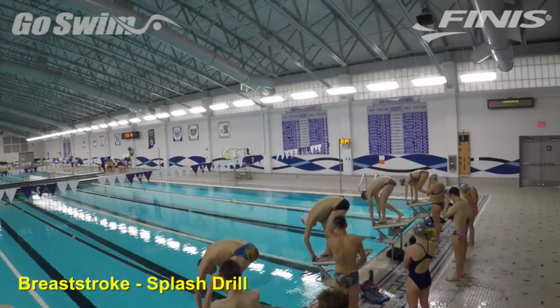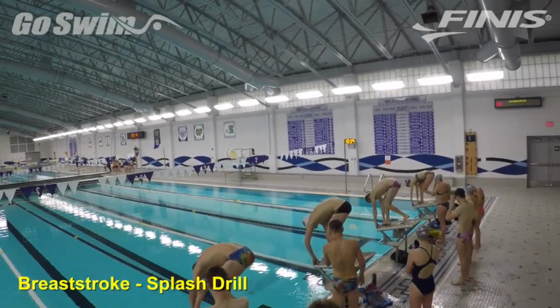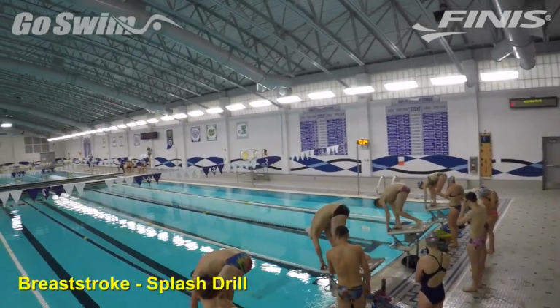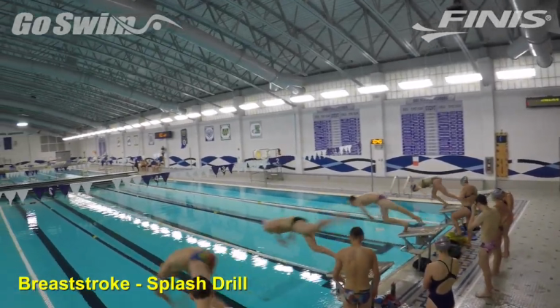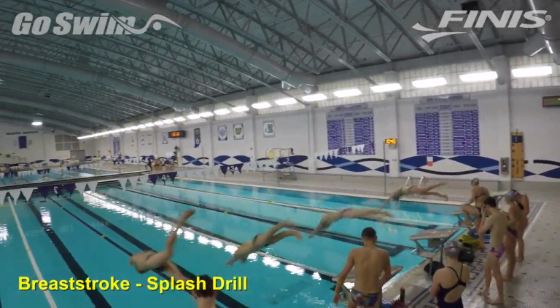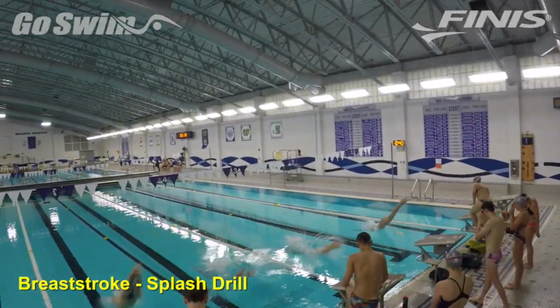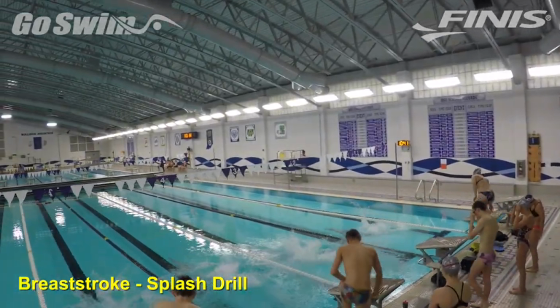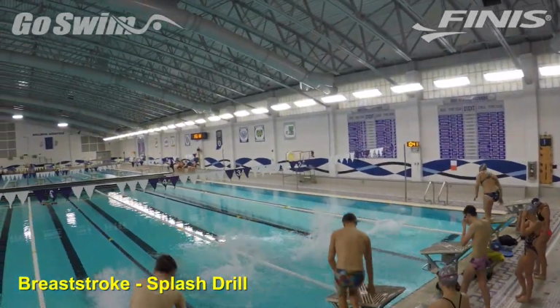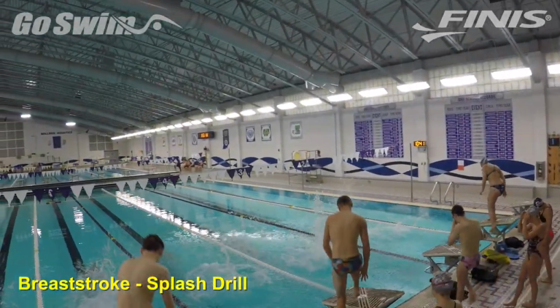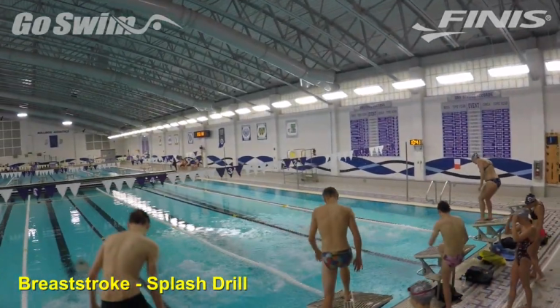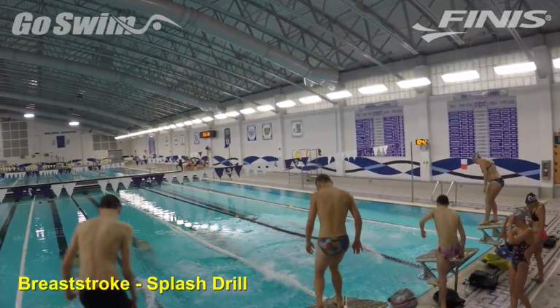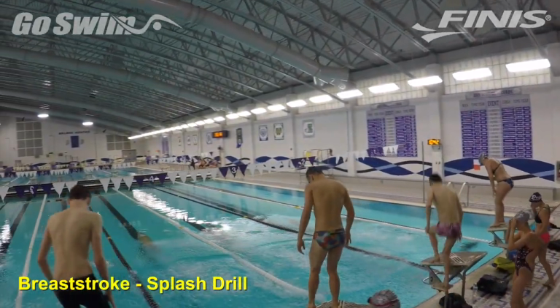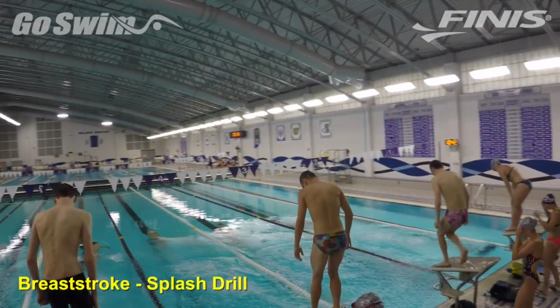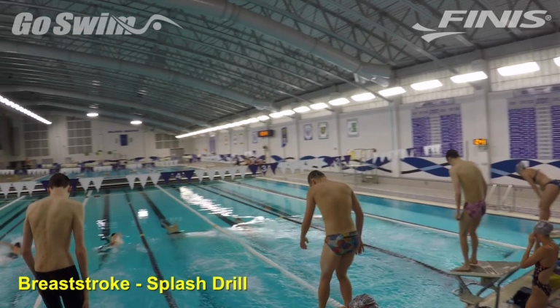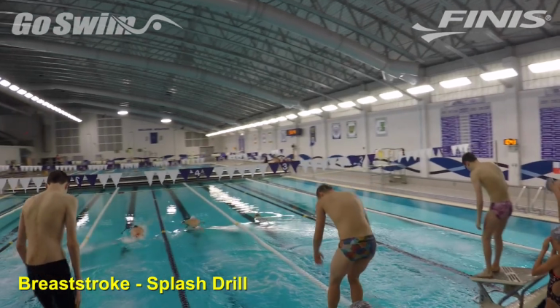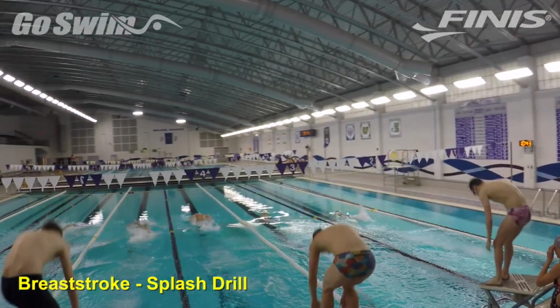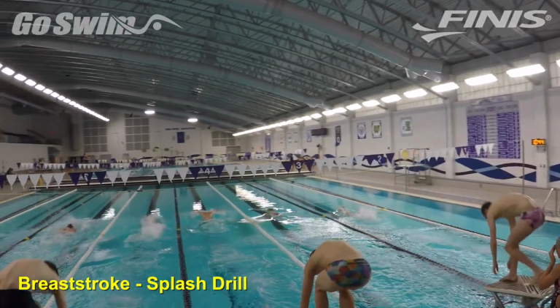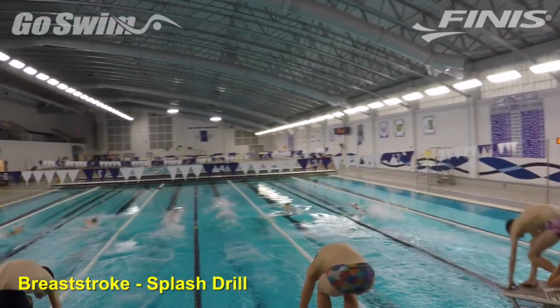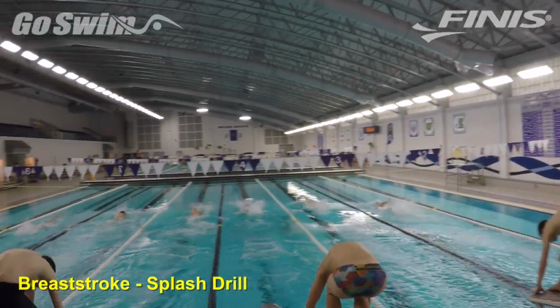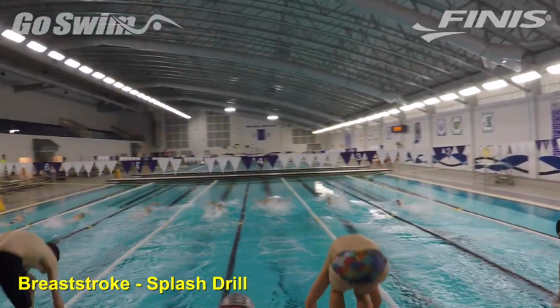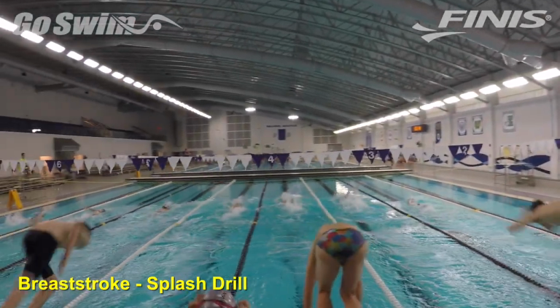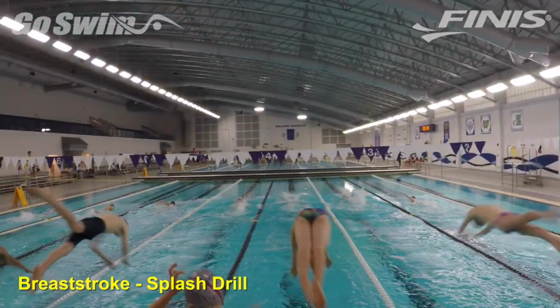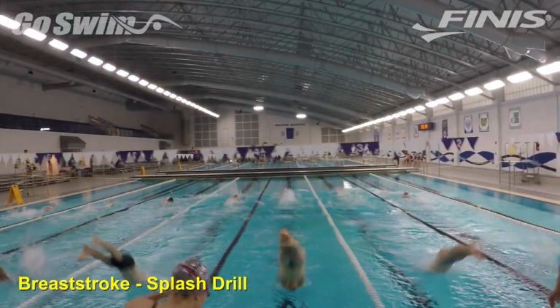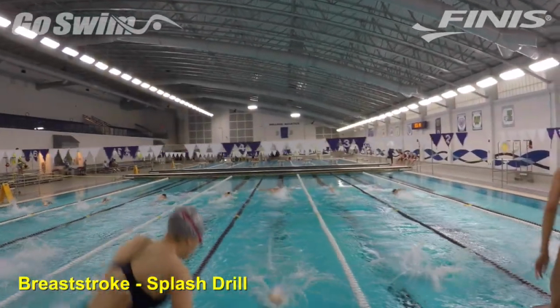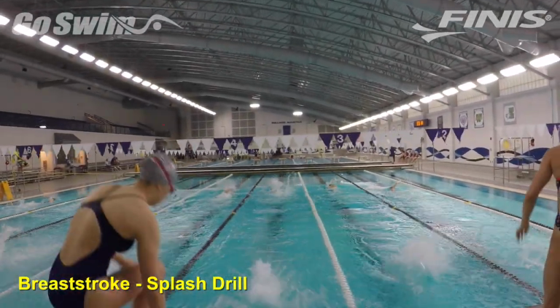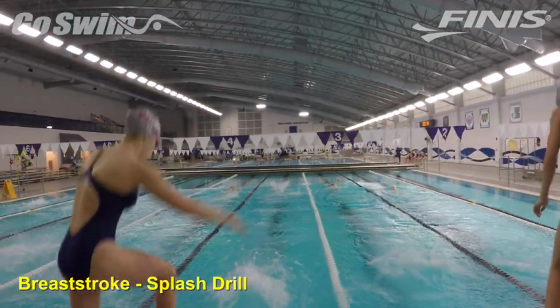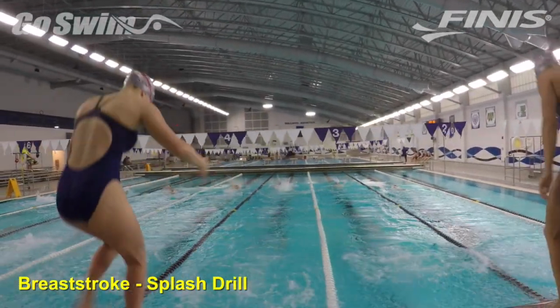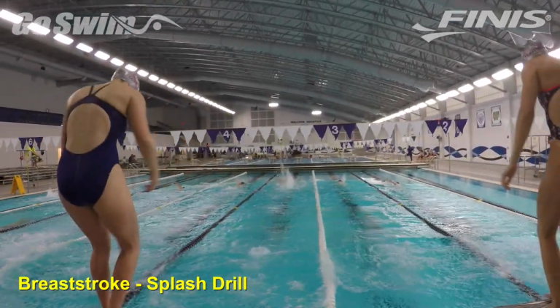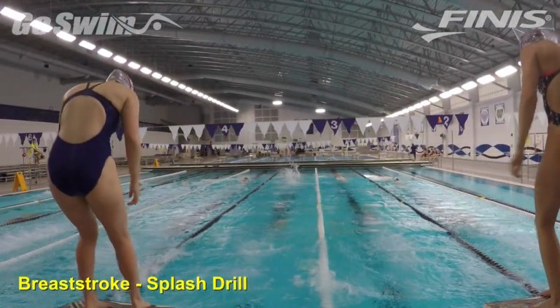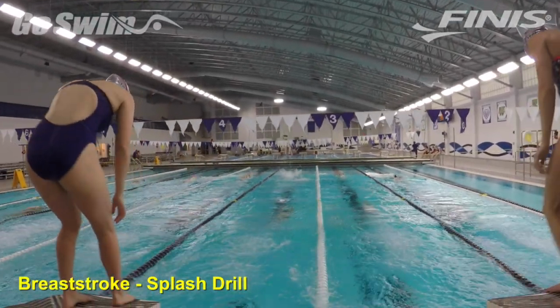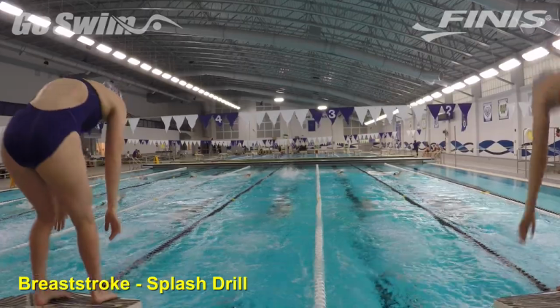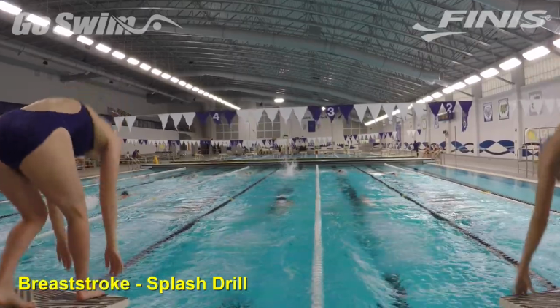Visiting another beautiful high school in Indiana, Brownsburg Swim Club showed us a dramatically simple drill to teach keeping the hands high and shooting forward on breaststroke.